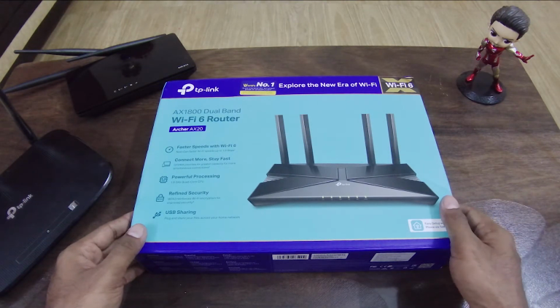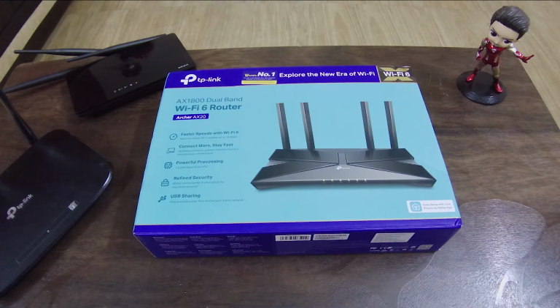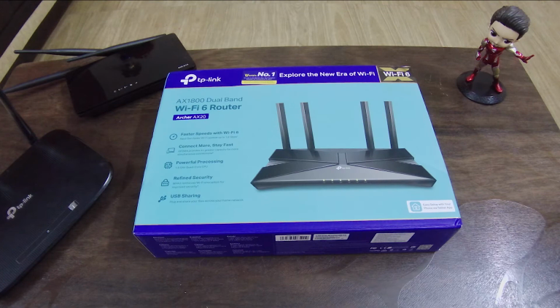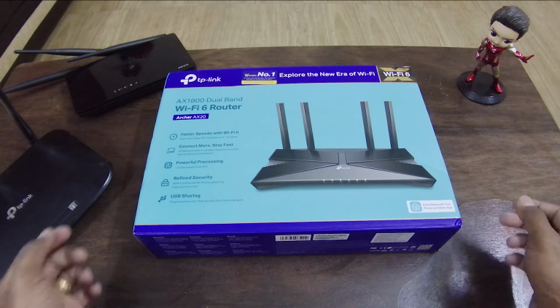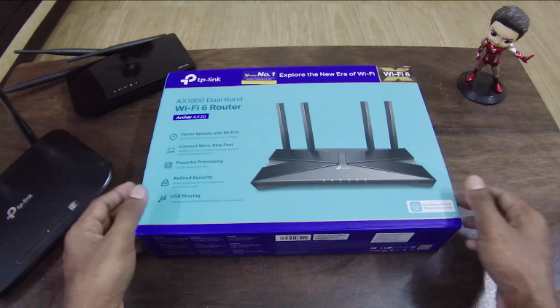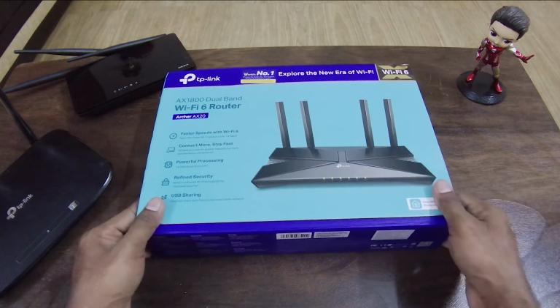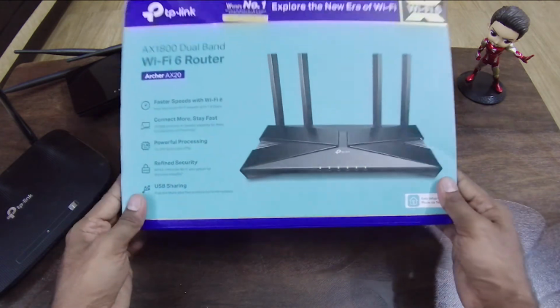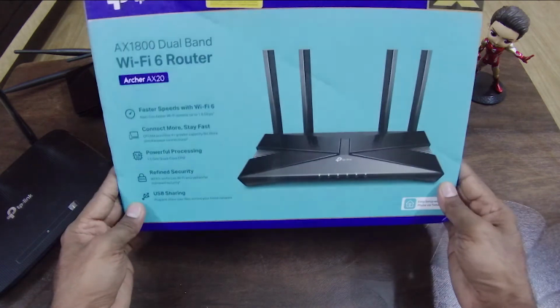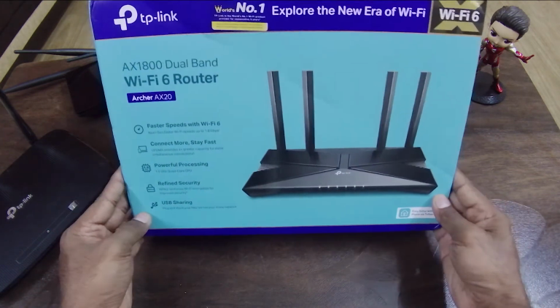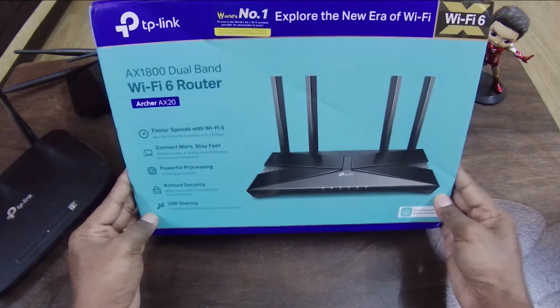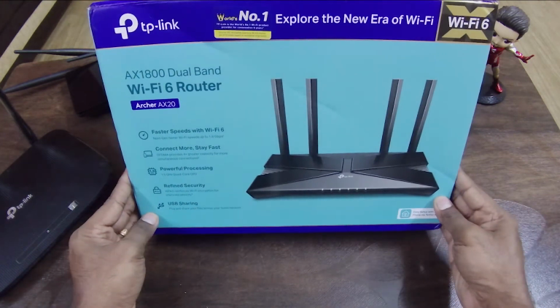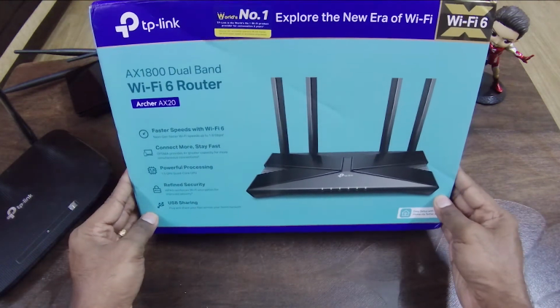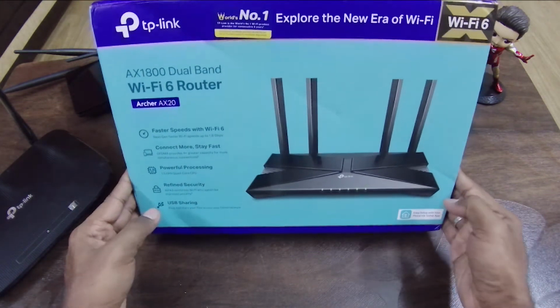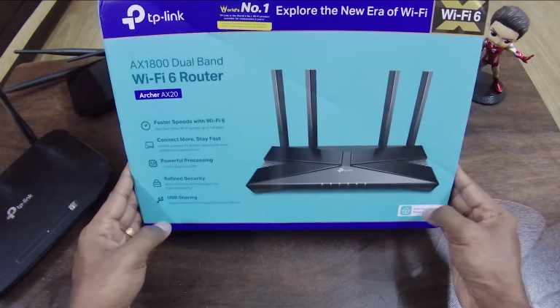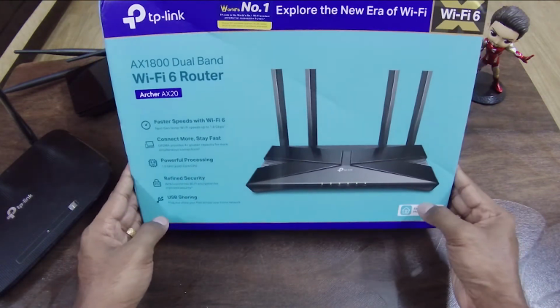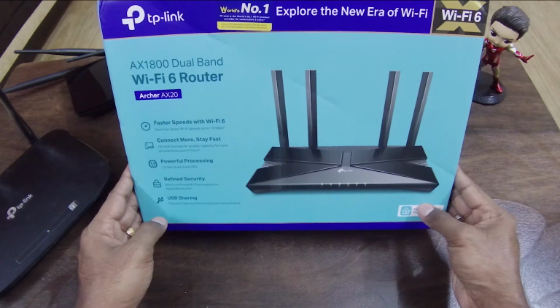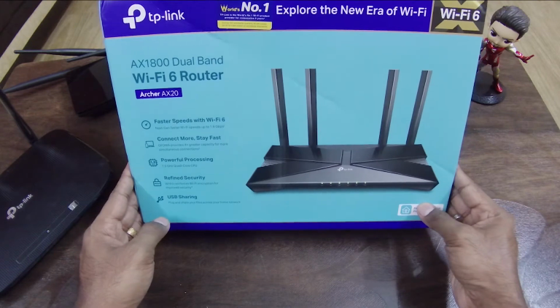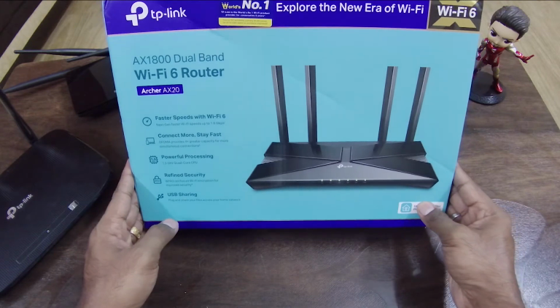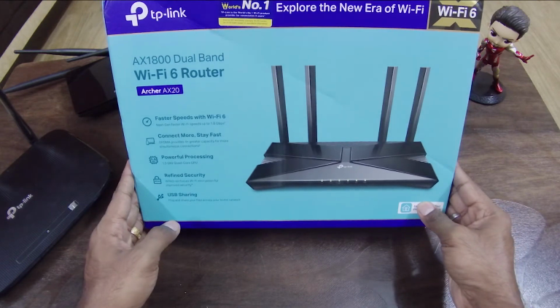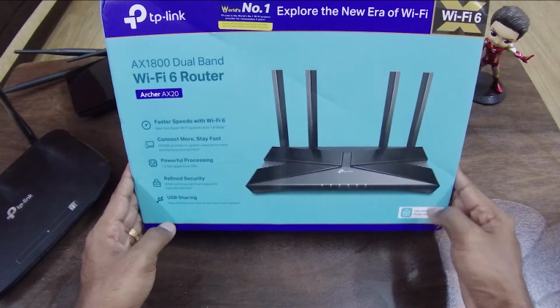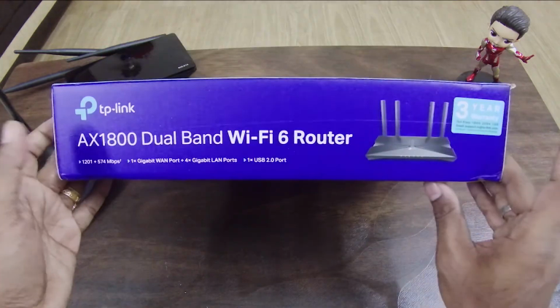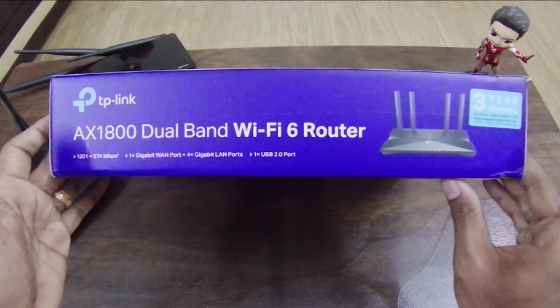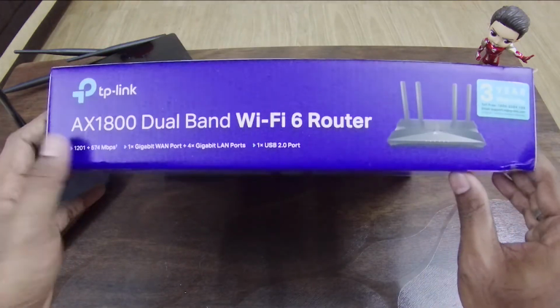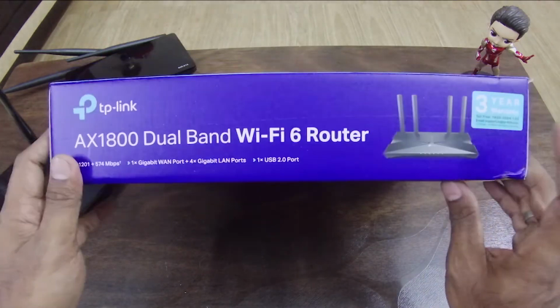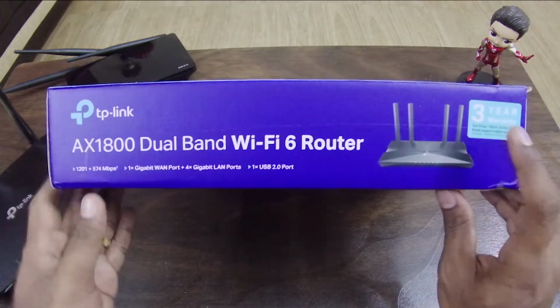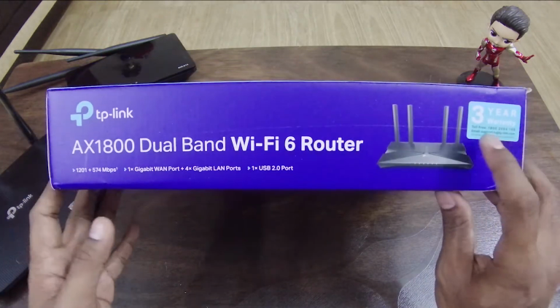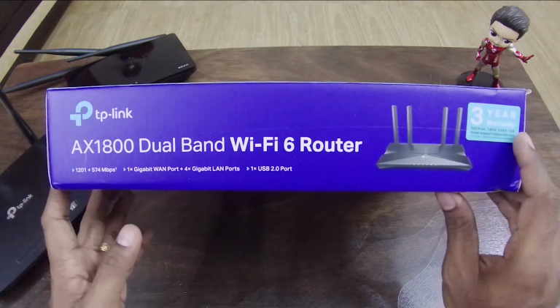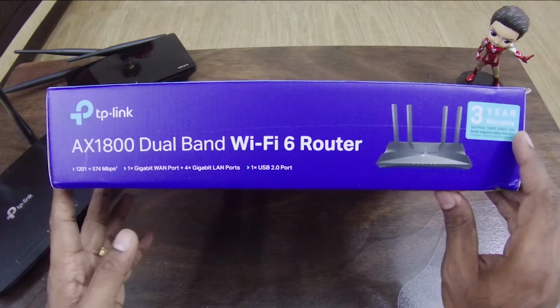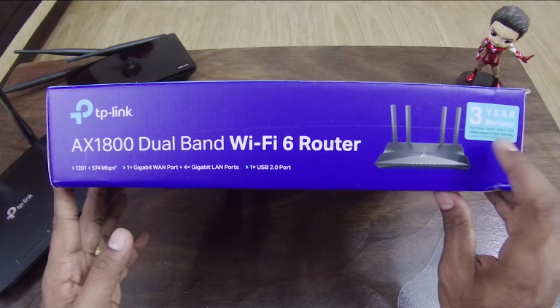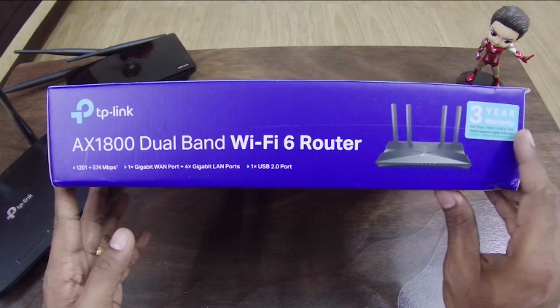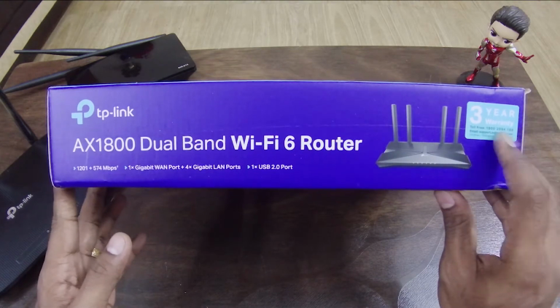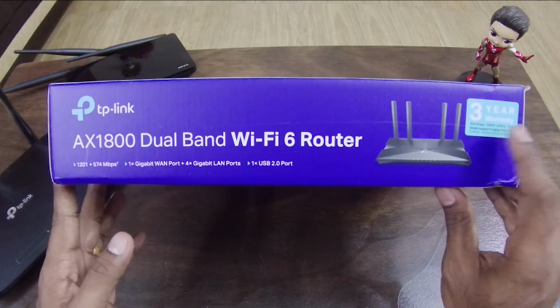This is the overview of our Wi-Fi 6 router. TP-Link provides a 3-year warranty across all their devices, which is one of the best features. If you have any issues or need support, you can call them by phone.